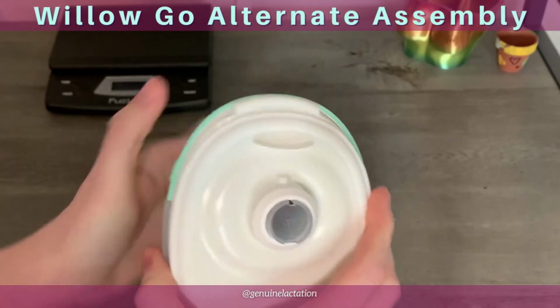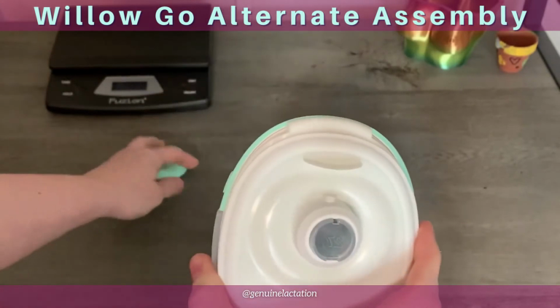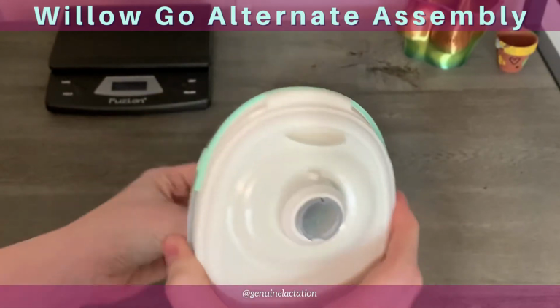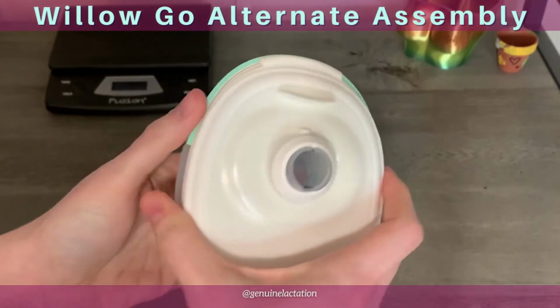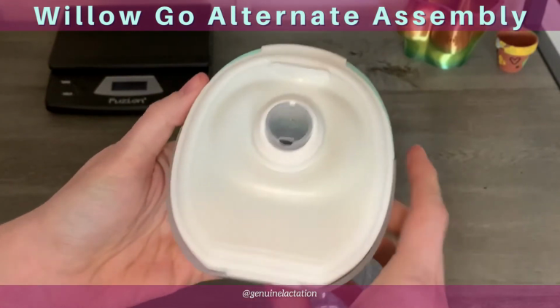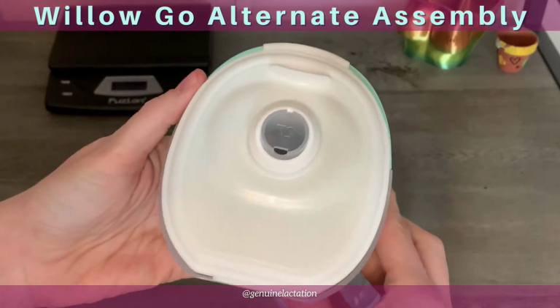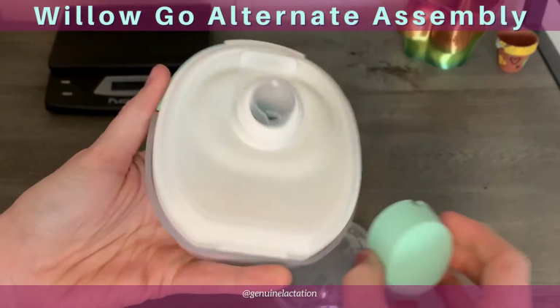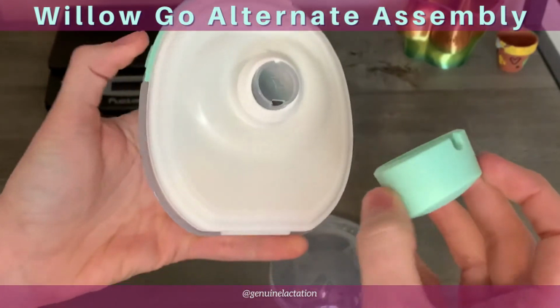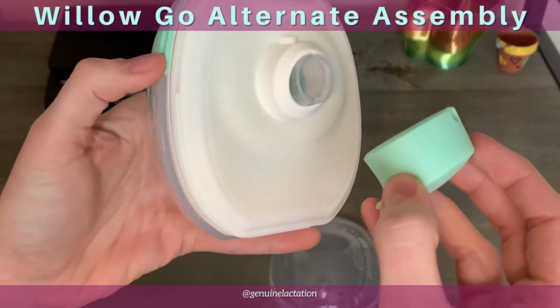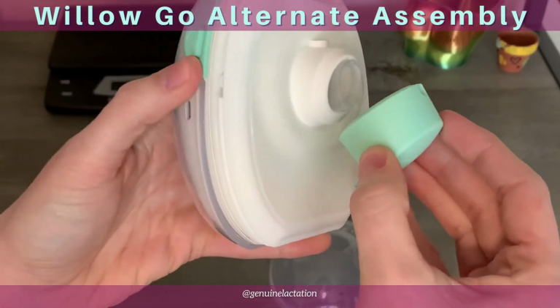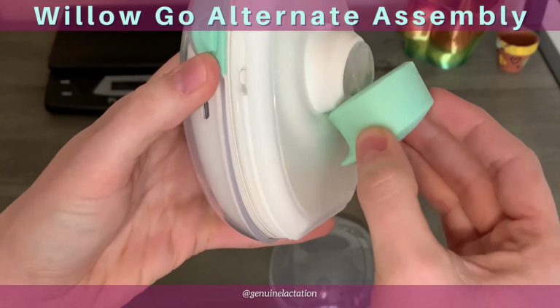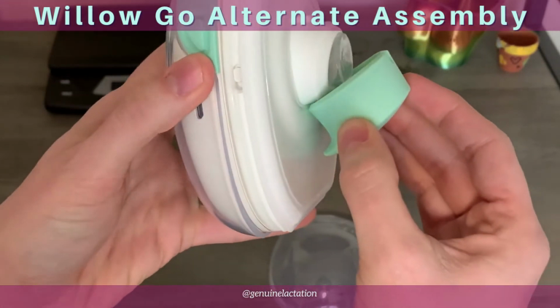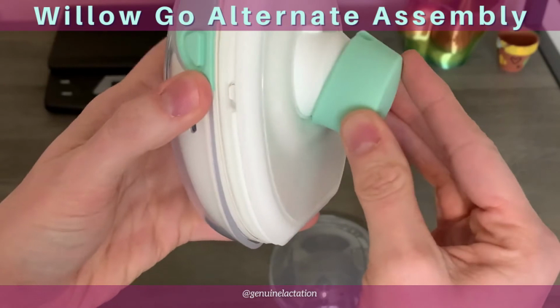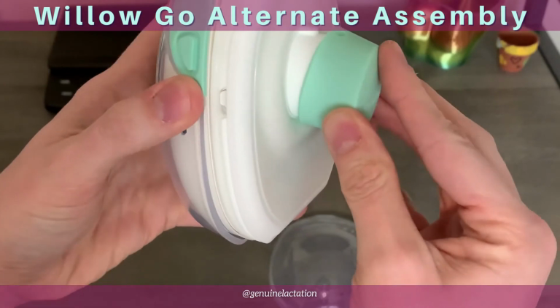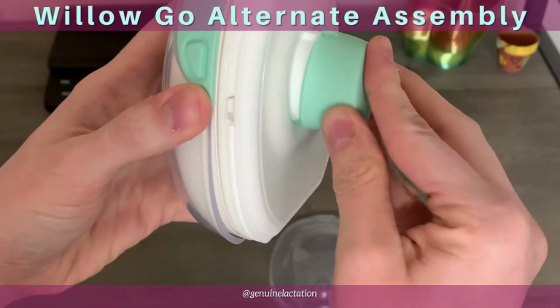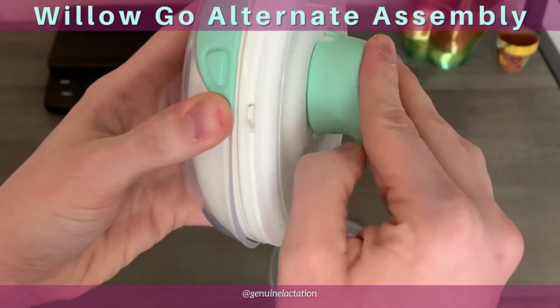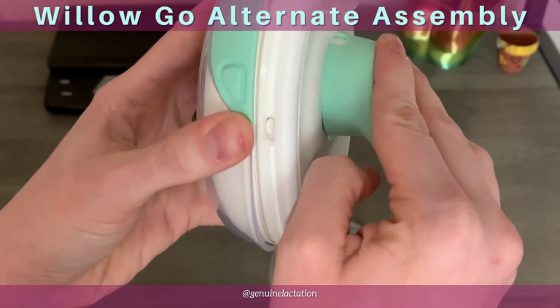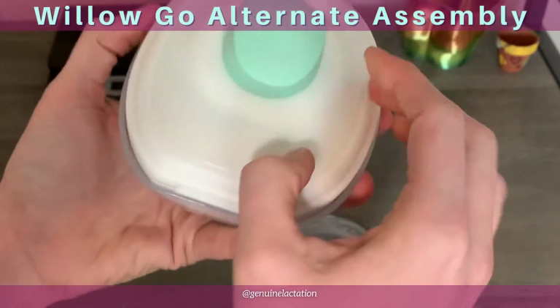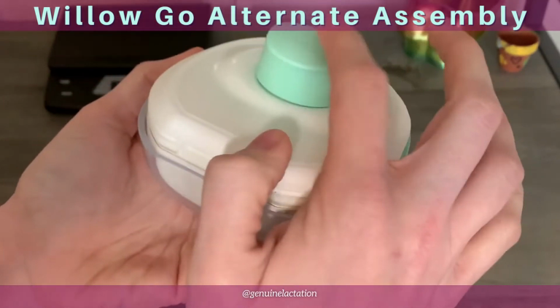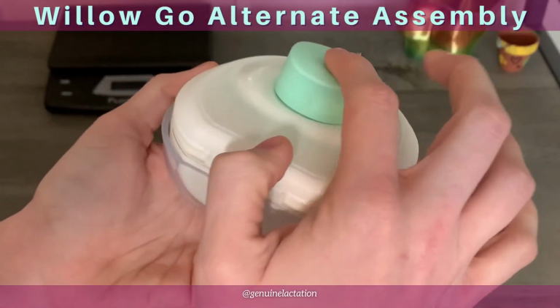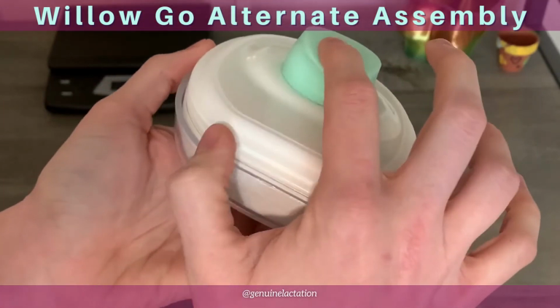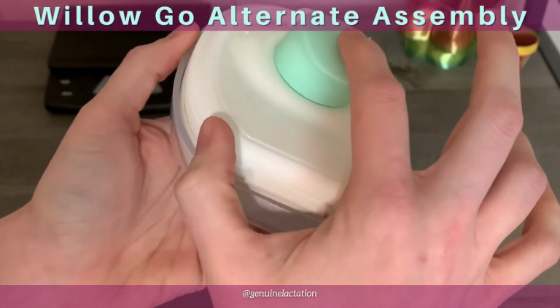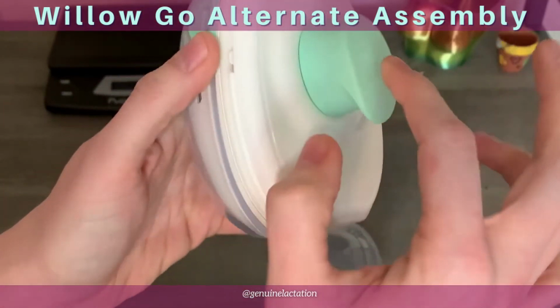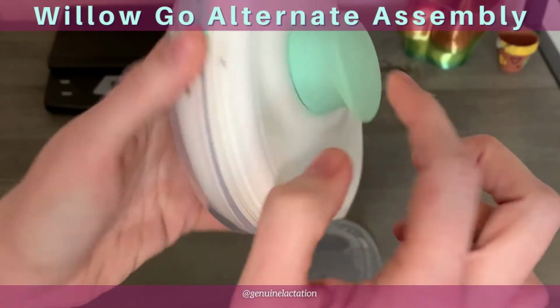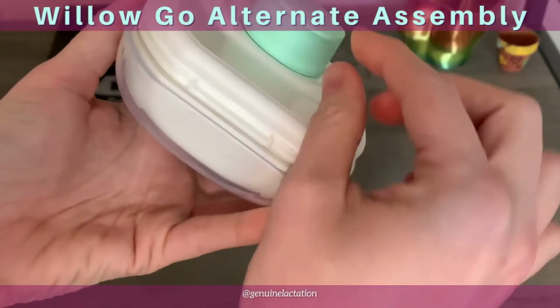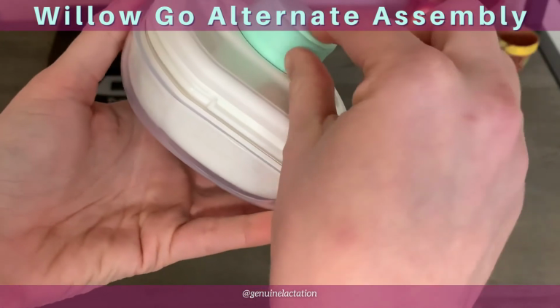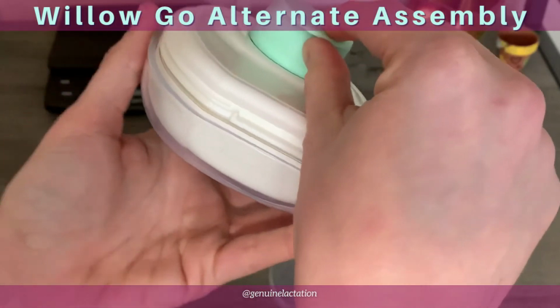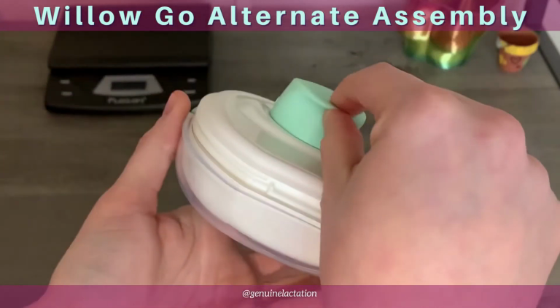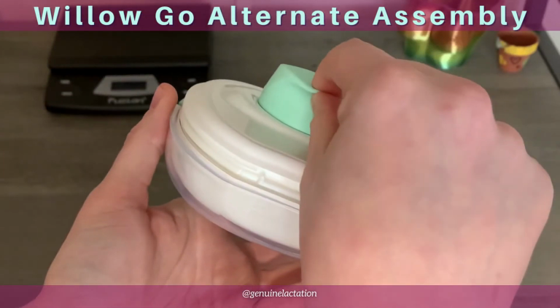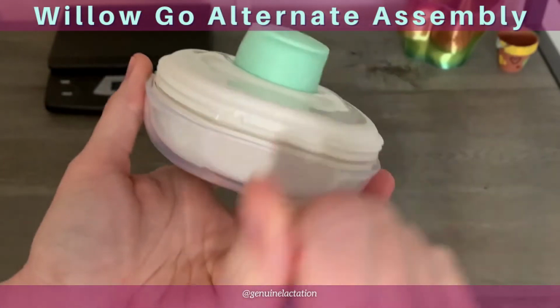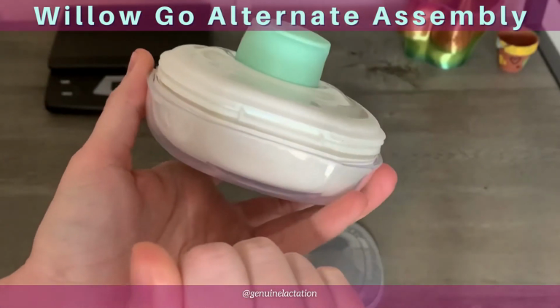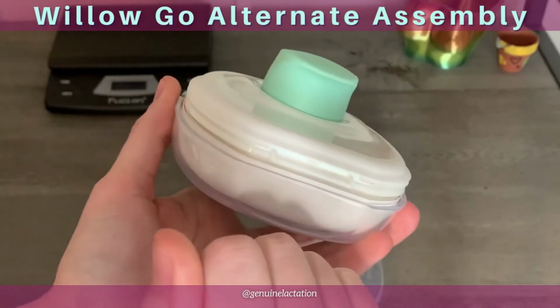Then you're going to take your duck bell and start at the bottom, rolling it up to the top, because we find that provides a little bit more stability. Check and make sure that this here is pinched closed.